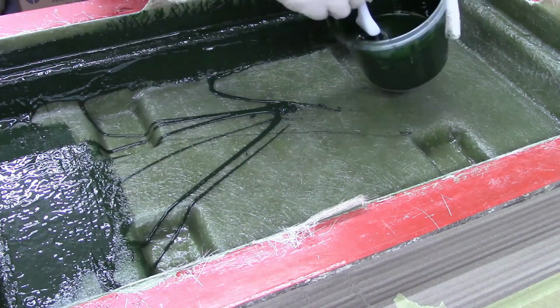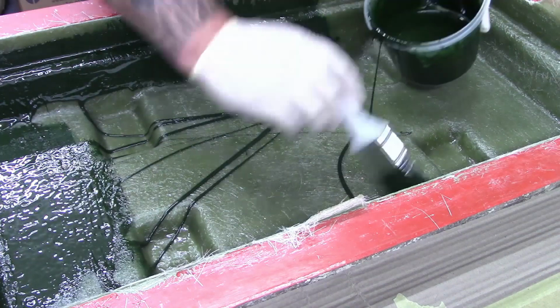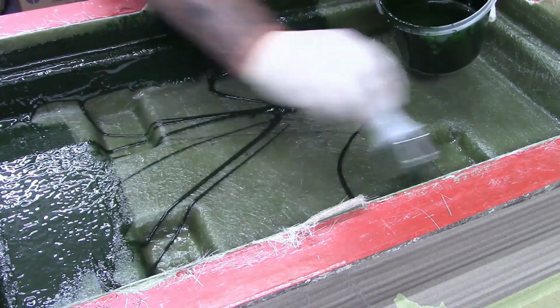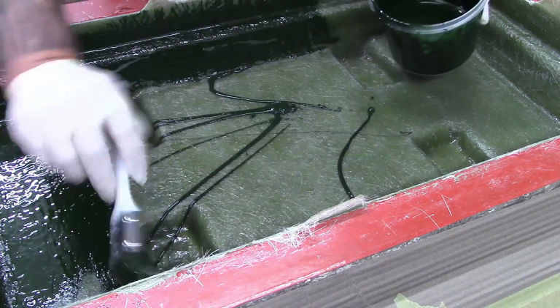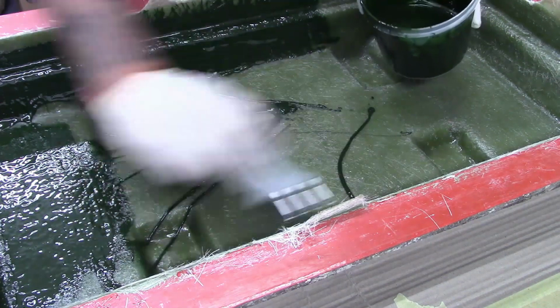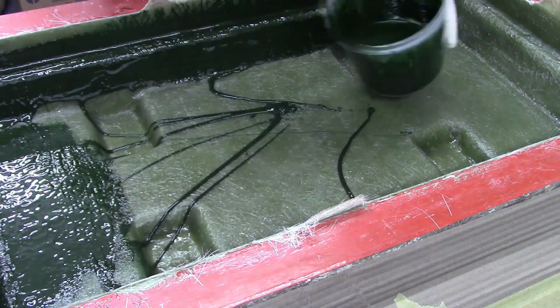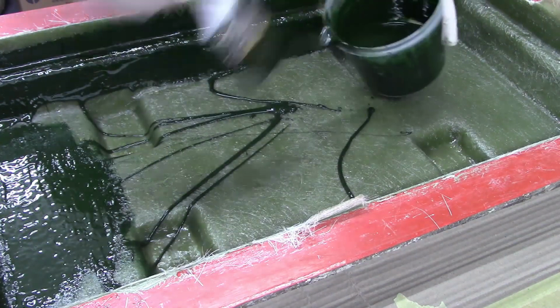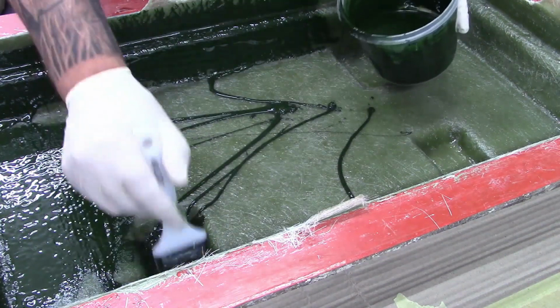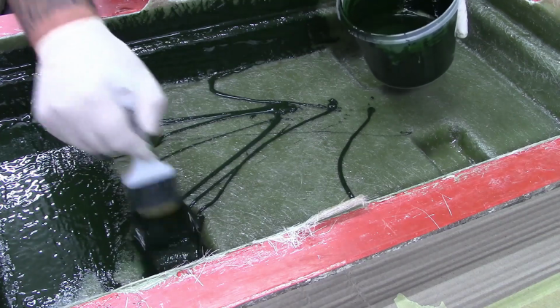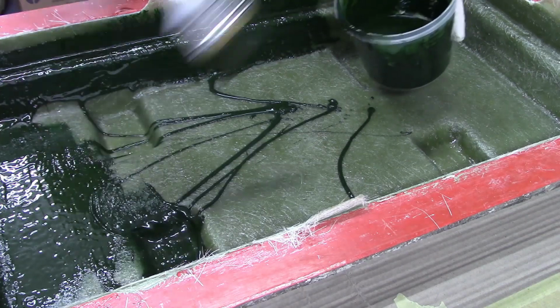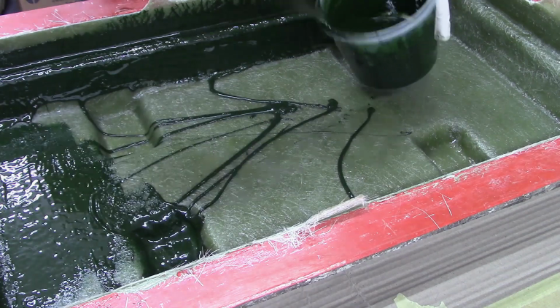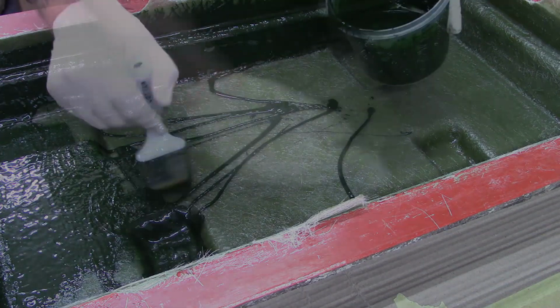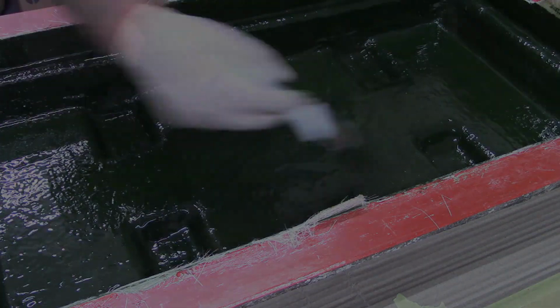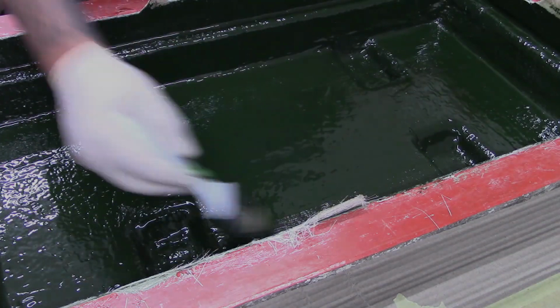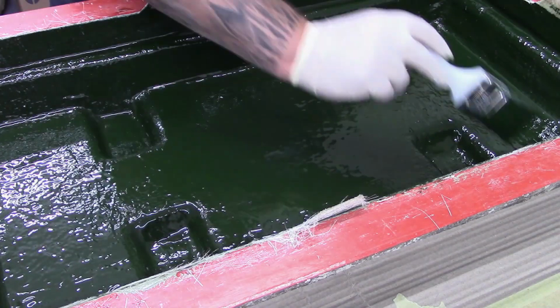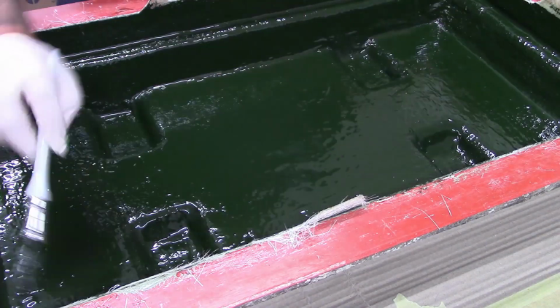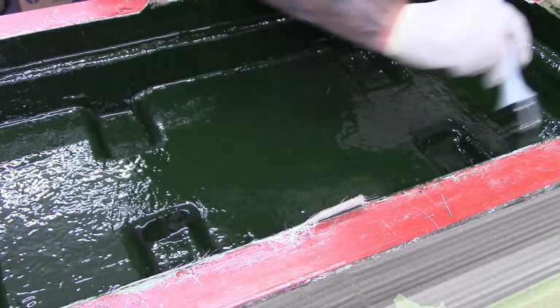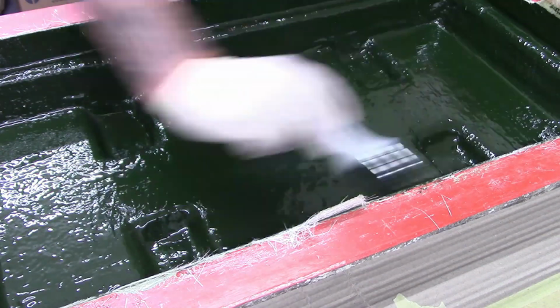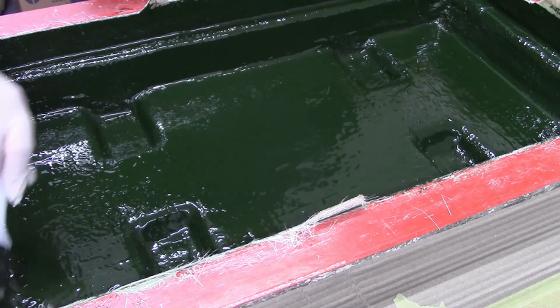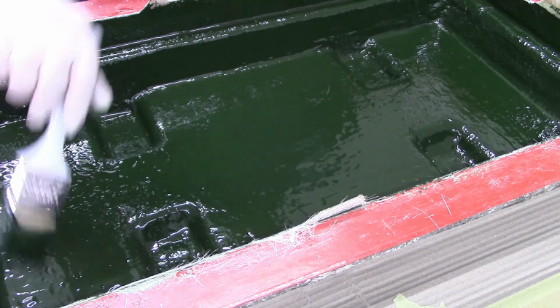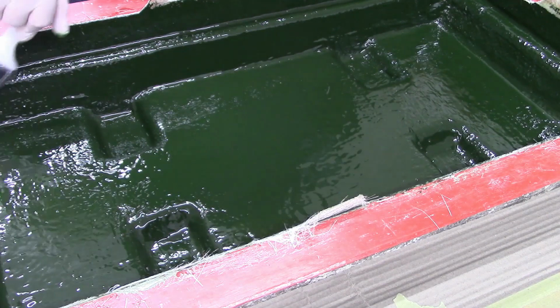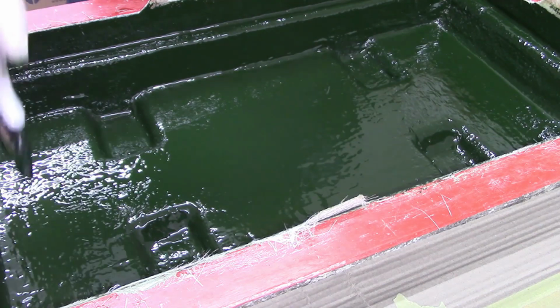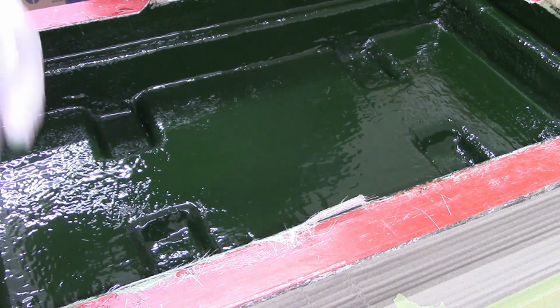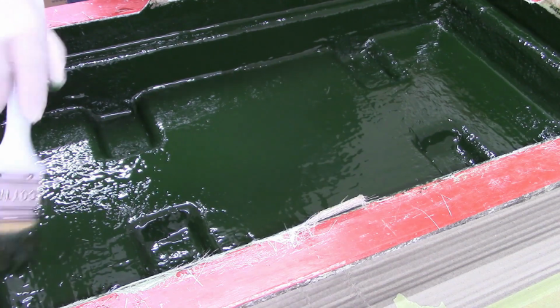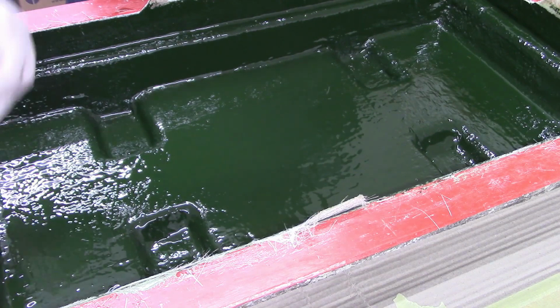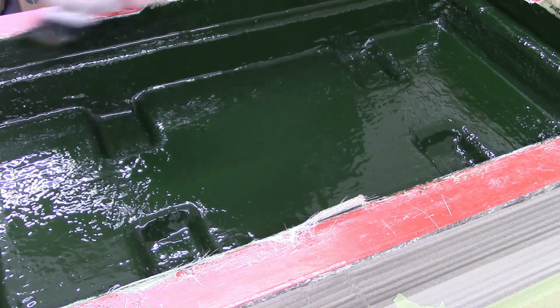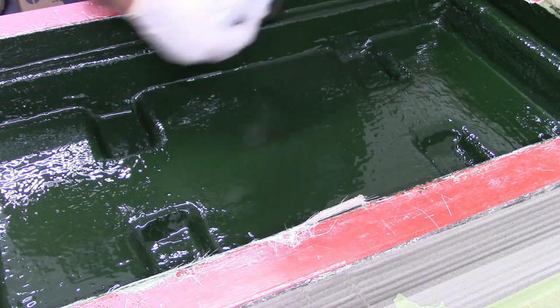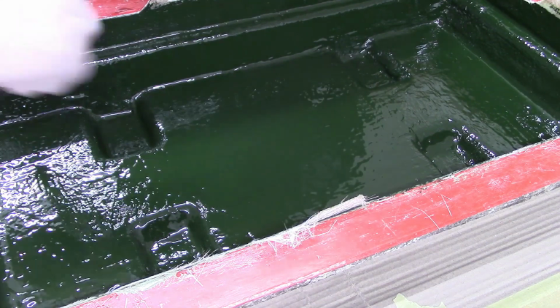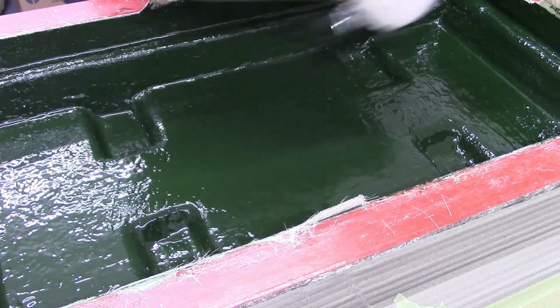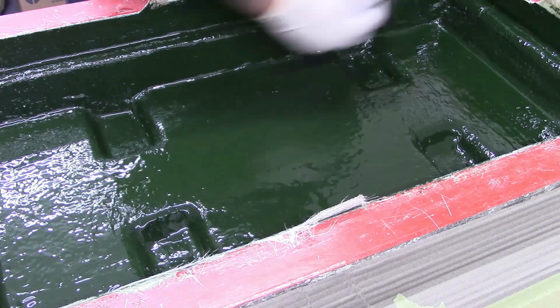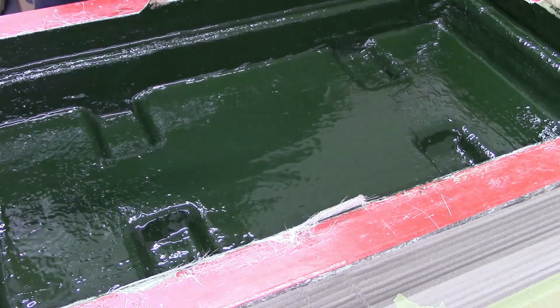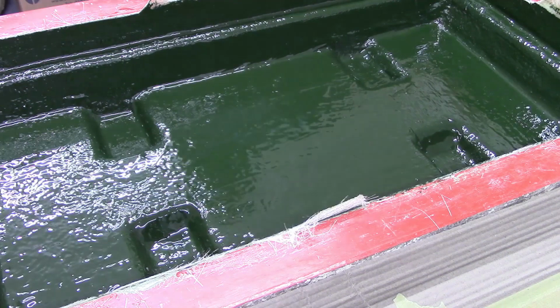Then we apply this liberally with a brush. It is important when using flow coat that it is used correctly, especially when it comes to temperature, moisture and pre-mixing advice. Please see our link at the end of this video on how to apply brush flow coat.